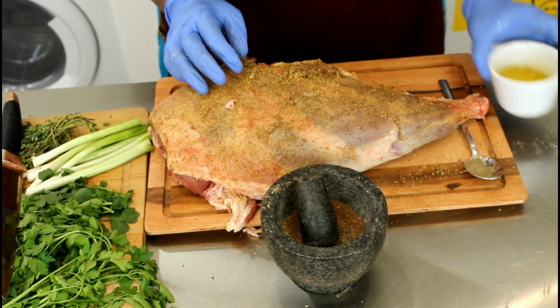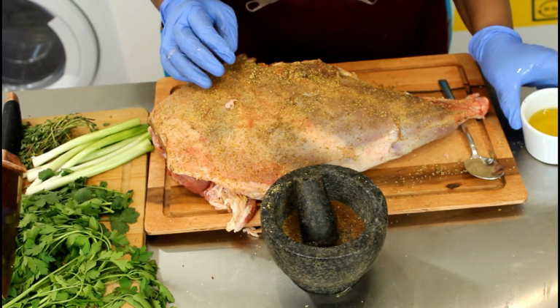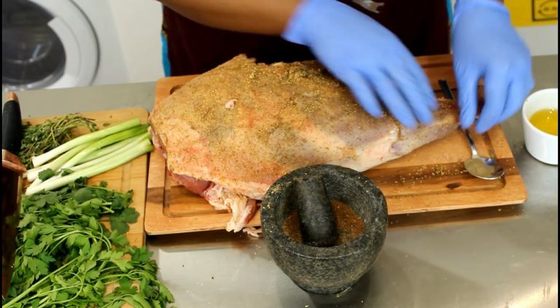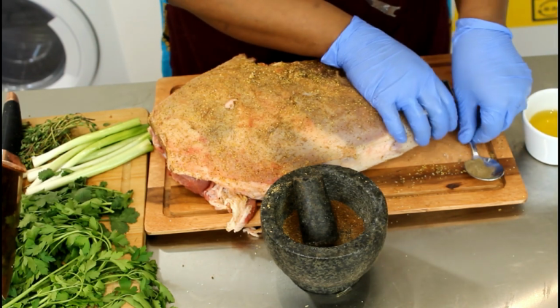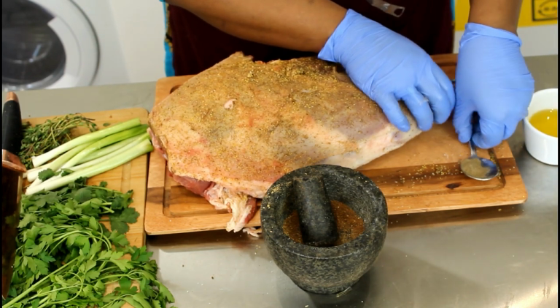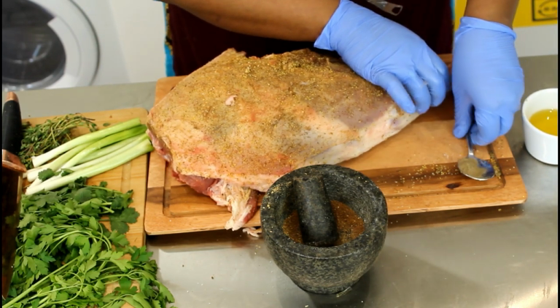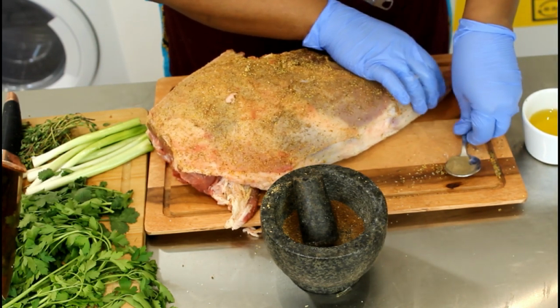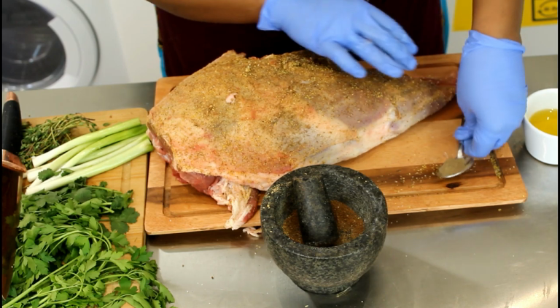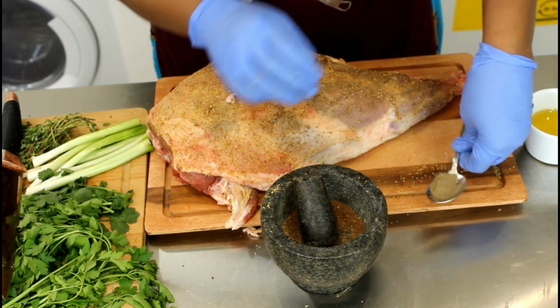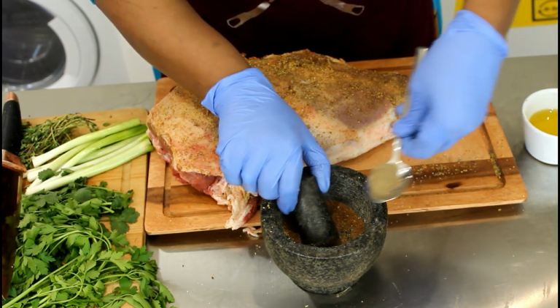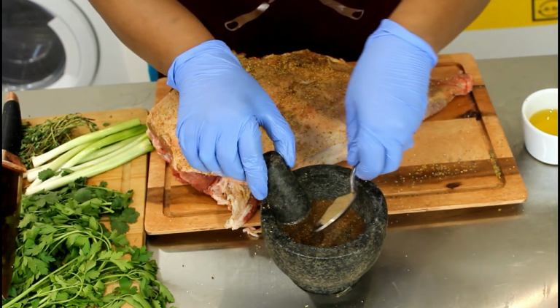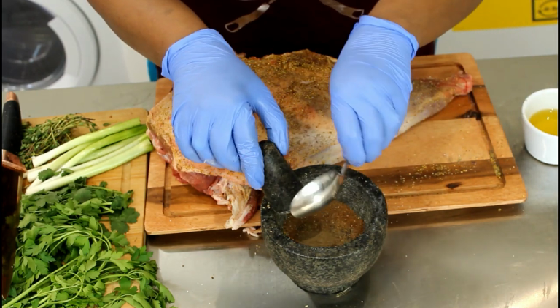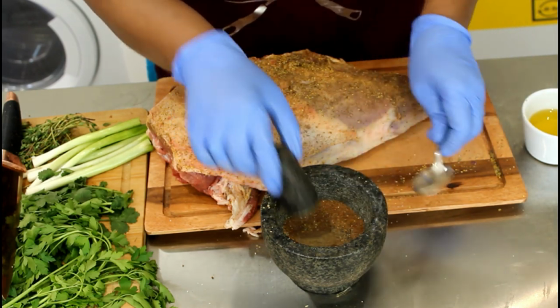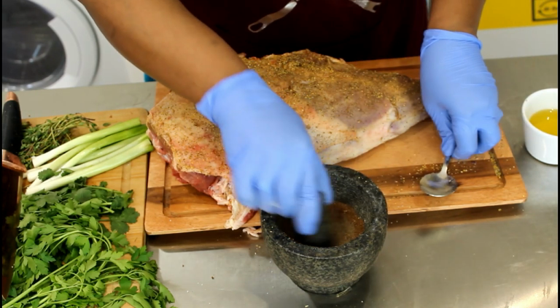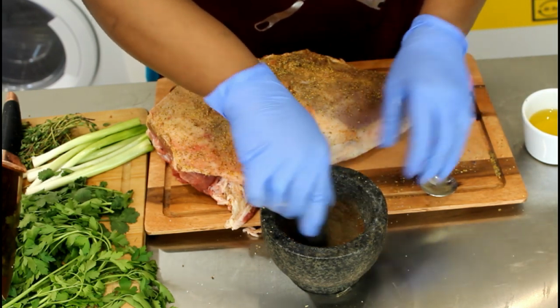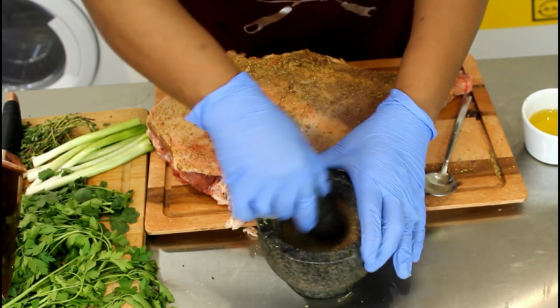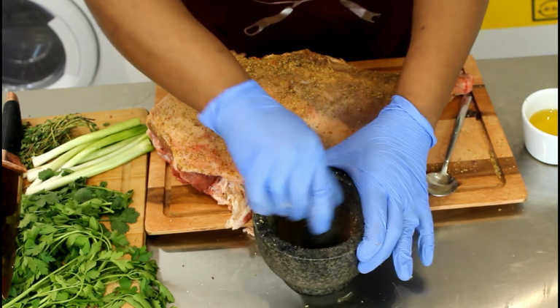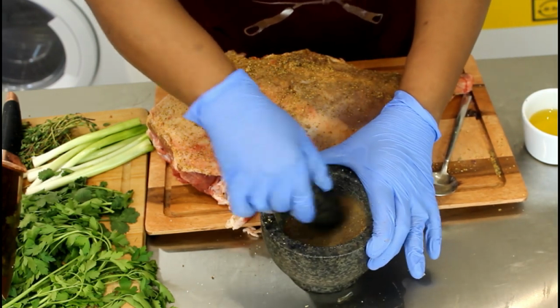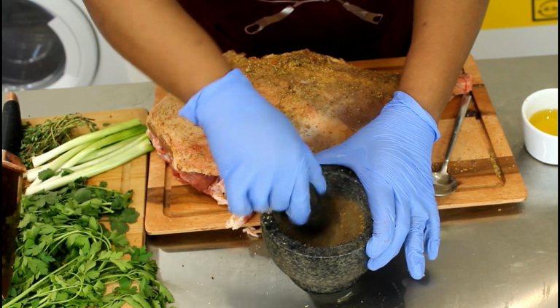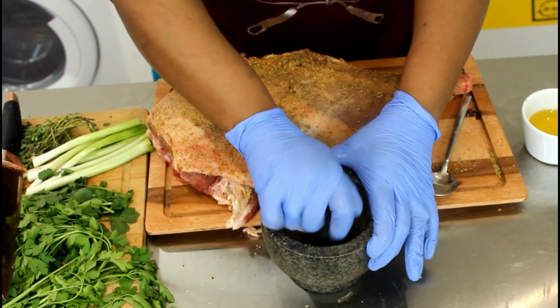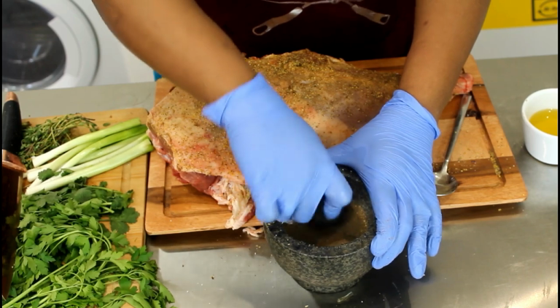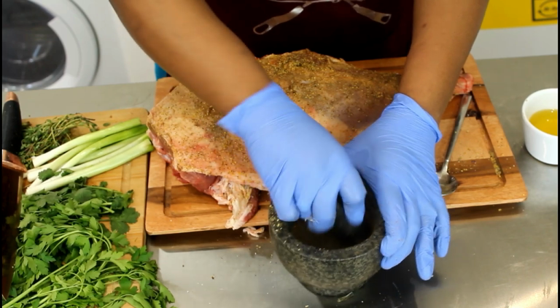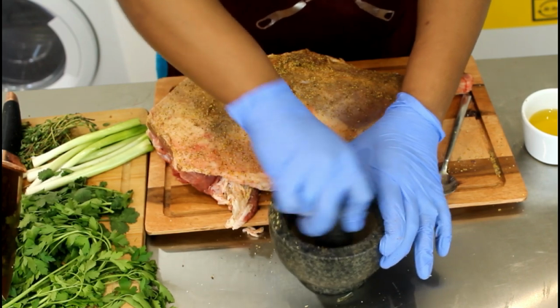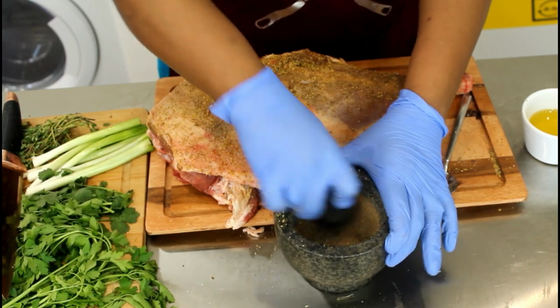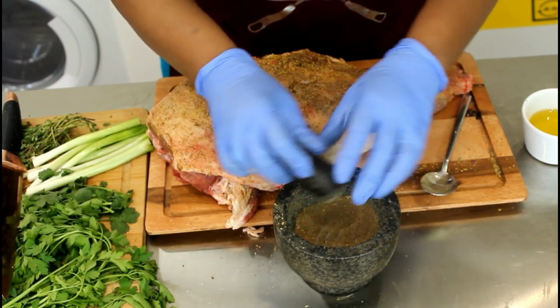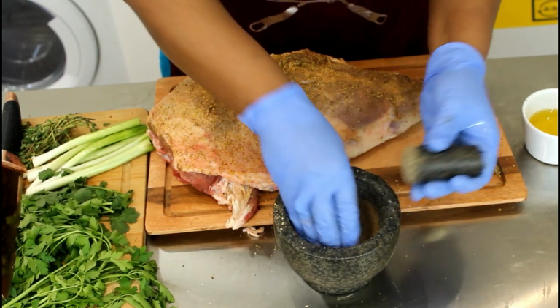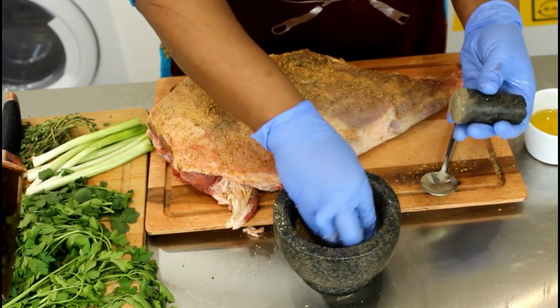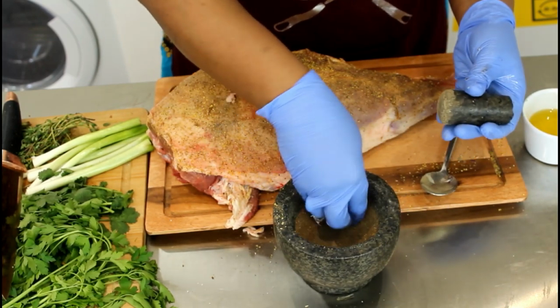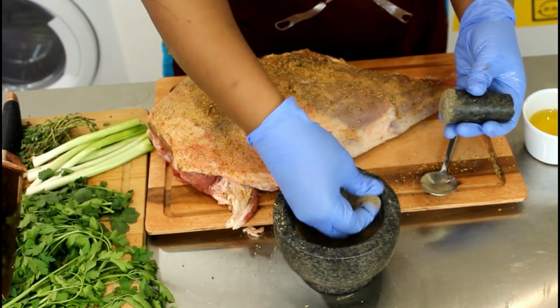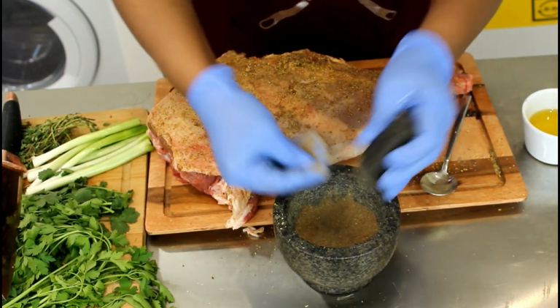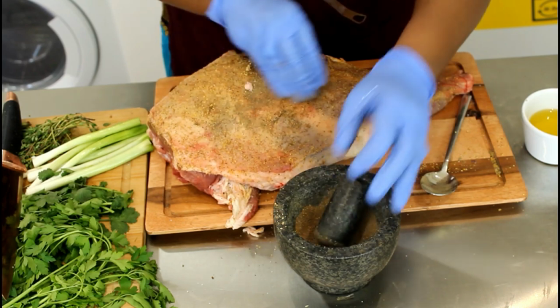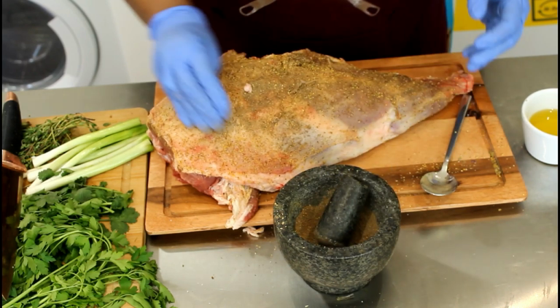Sorry guys, I actually forgot to put black pepper, but I've still got some of the dry rub here, so I've just added black pepper and then we're going to take it out and just continue the rub.